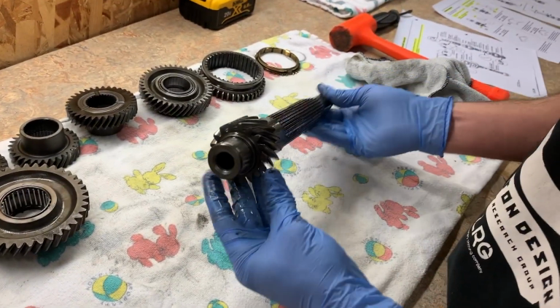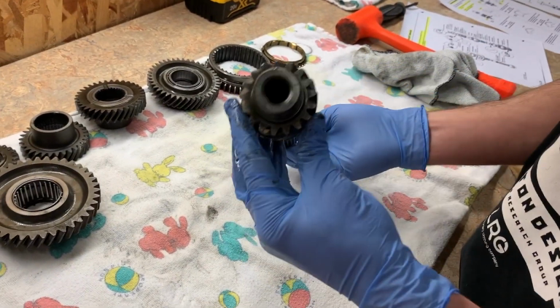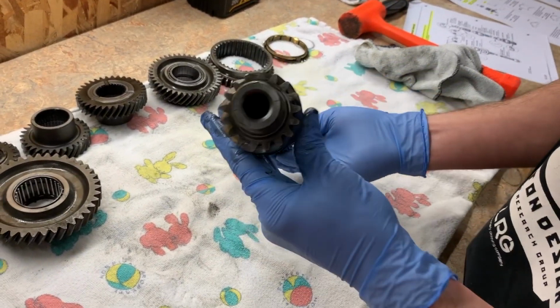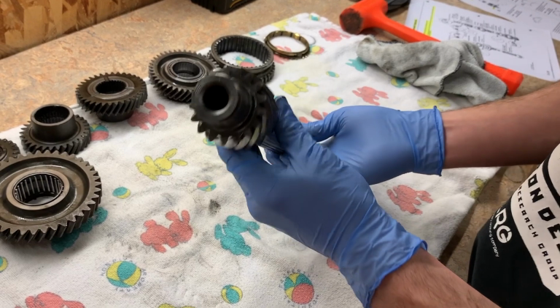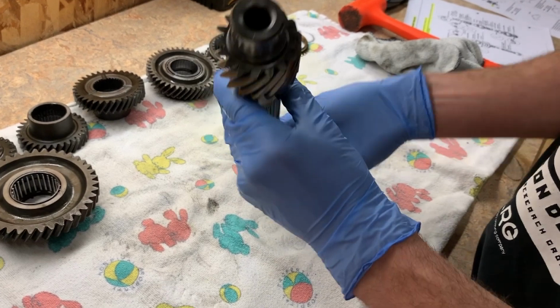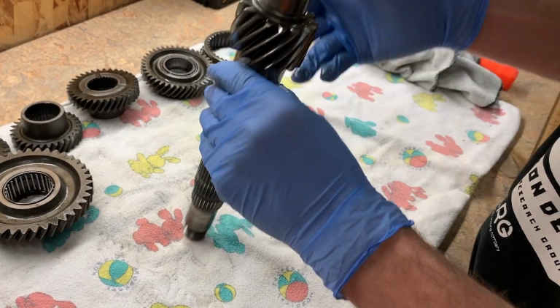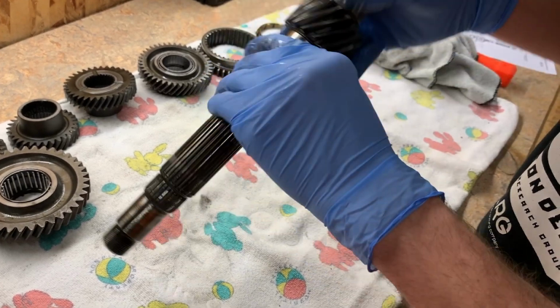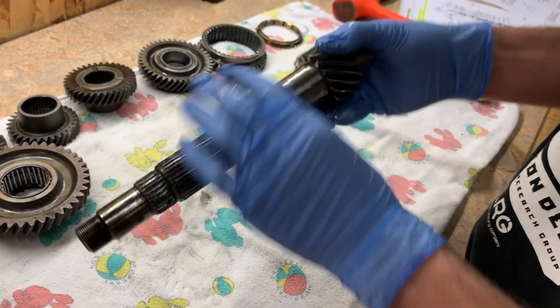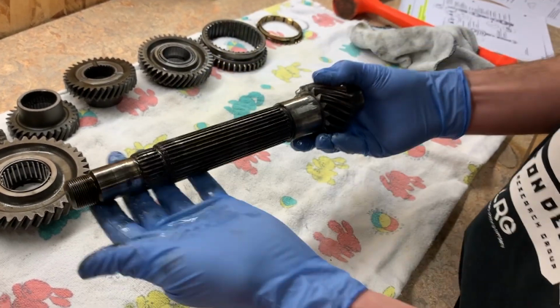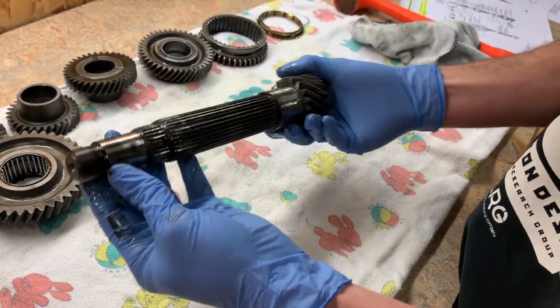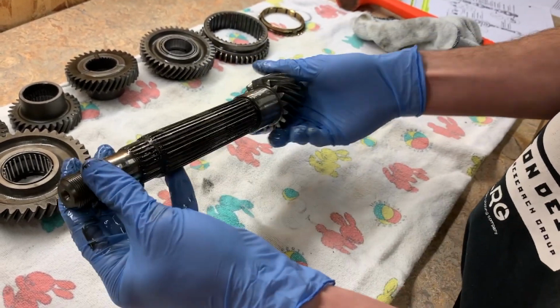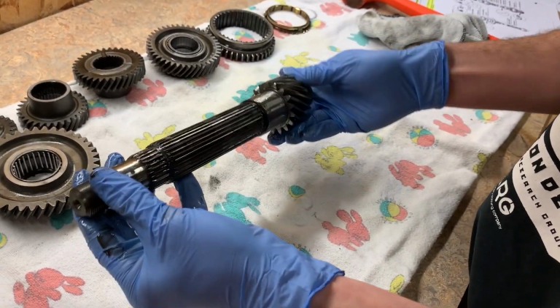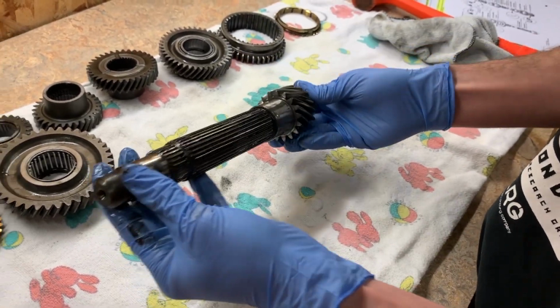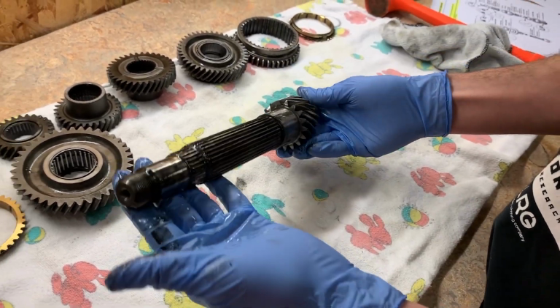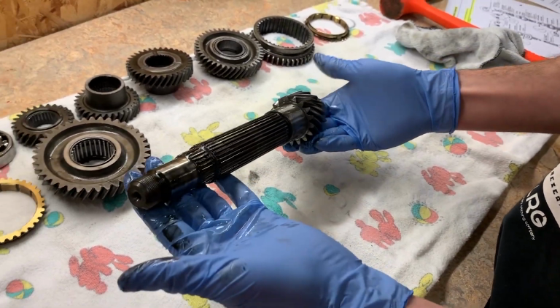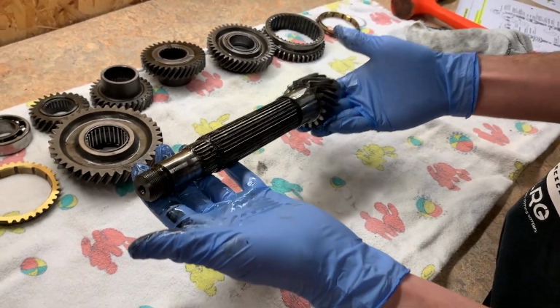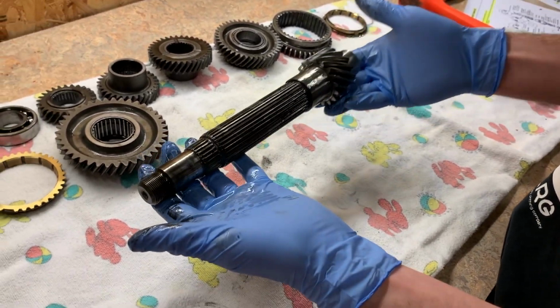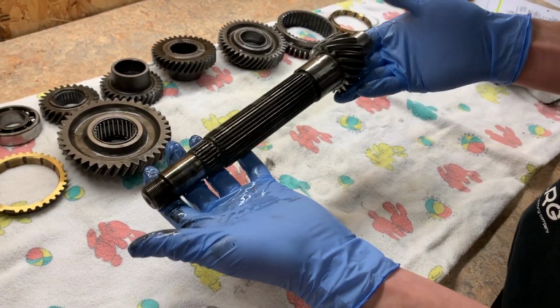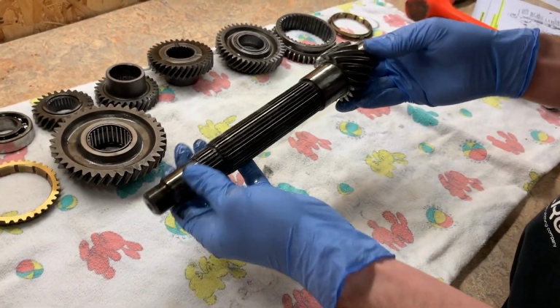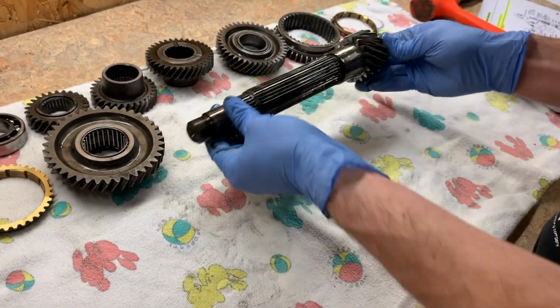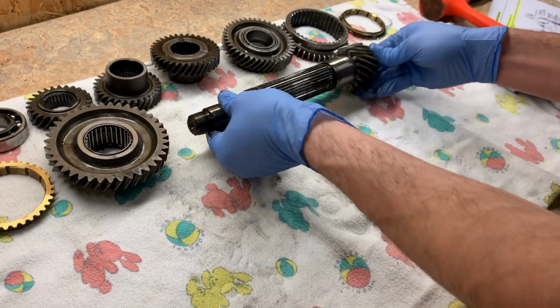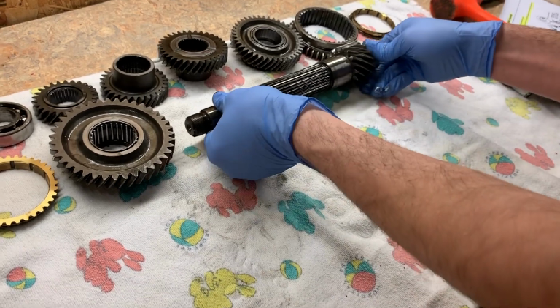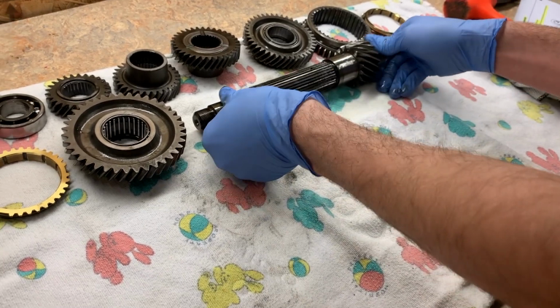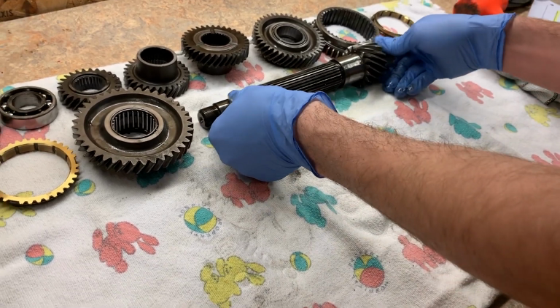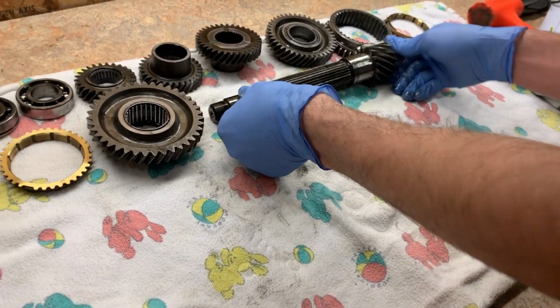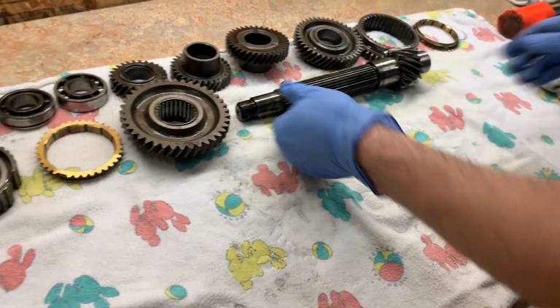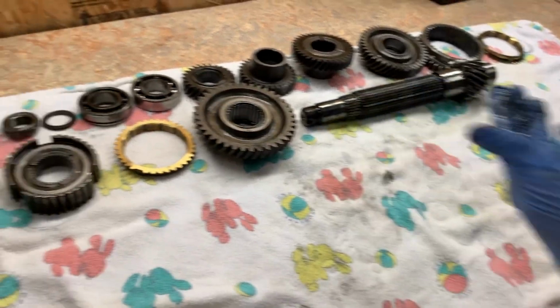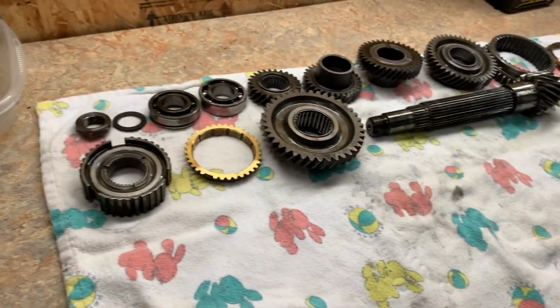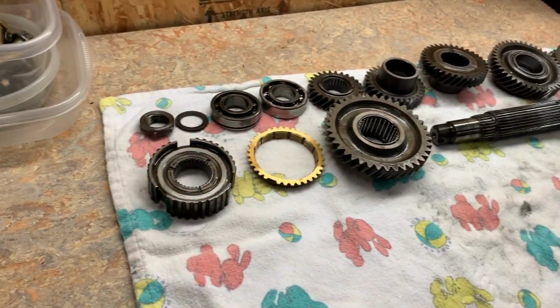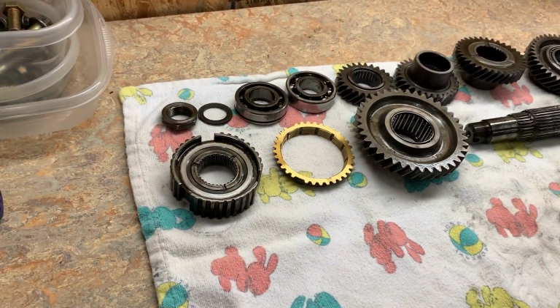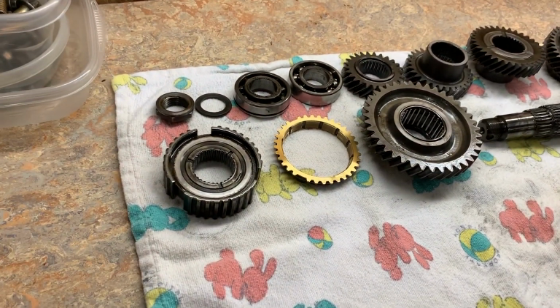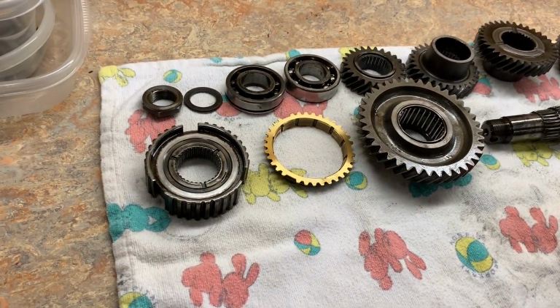There you go. Counter shaft is all disassembled.